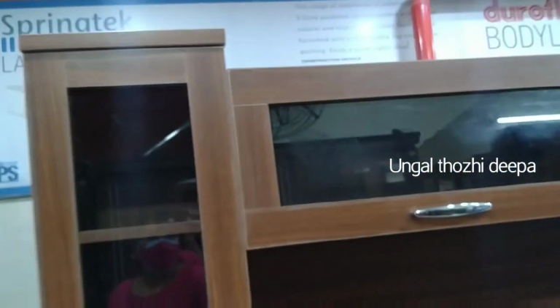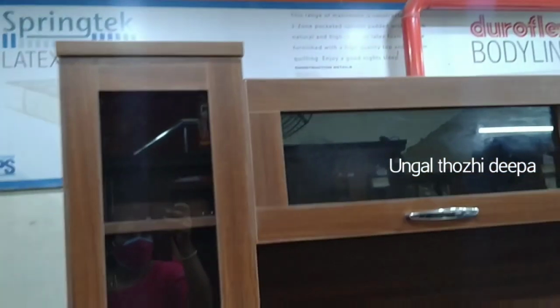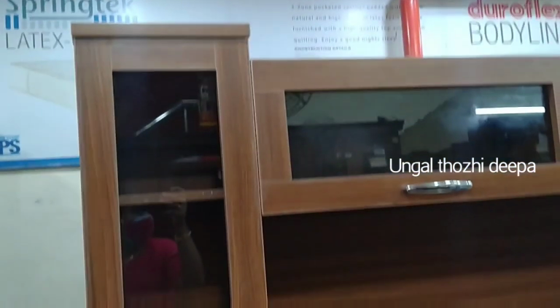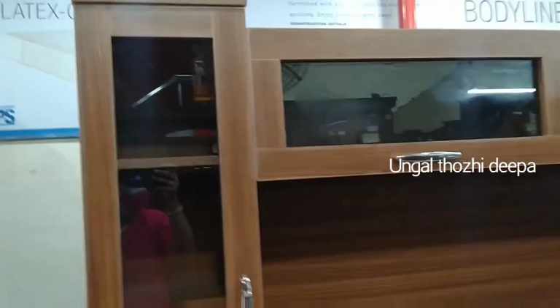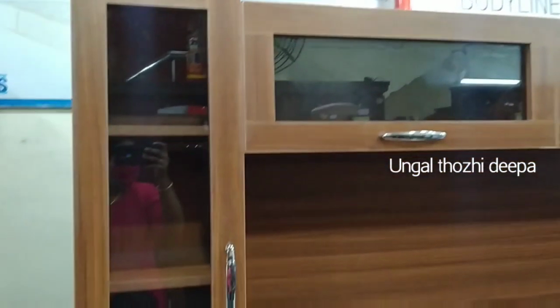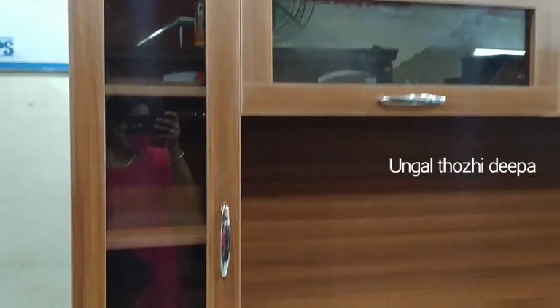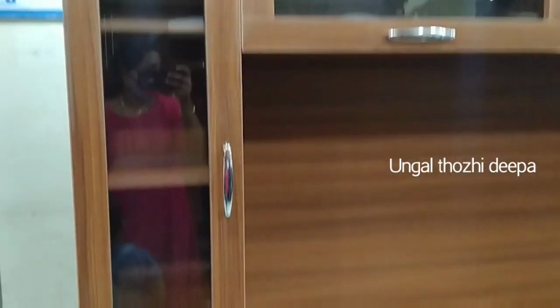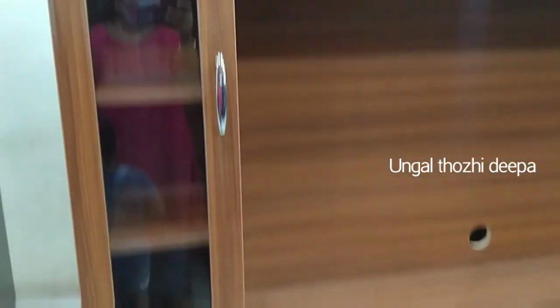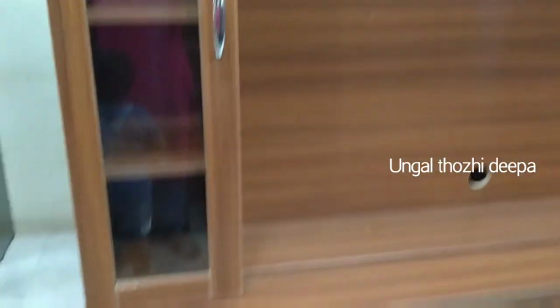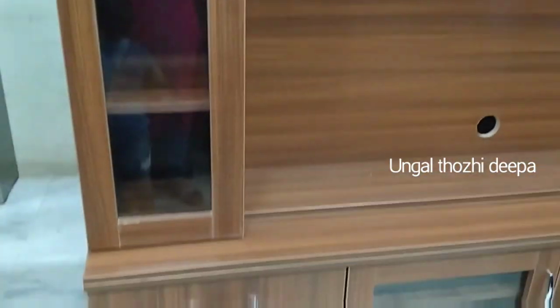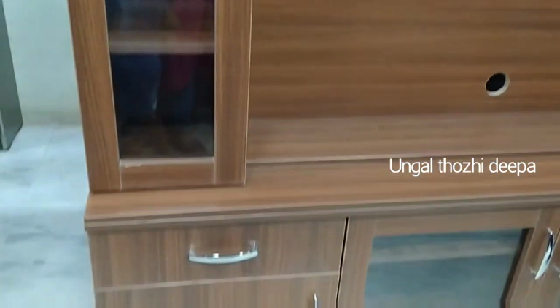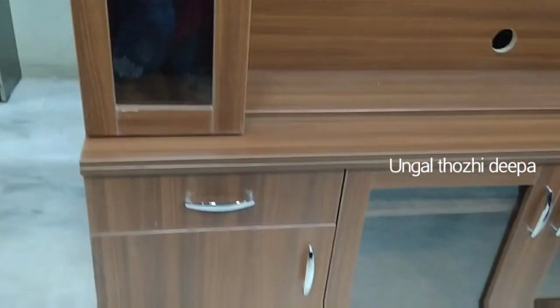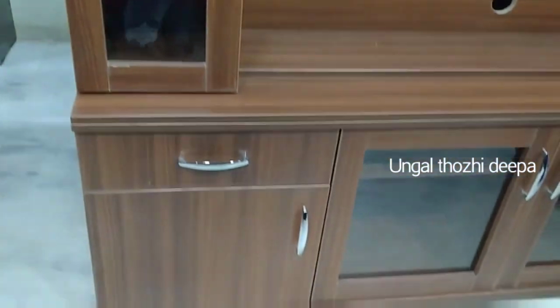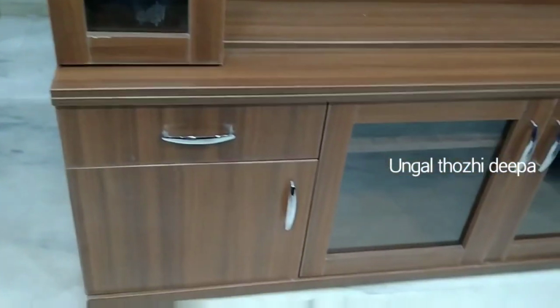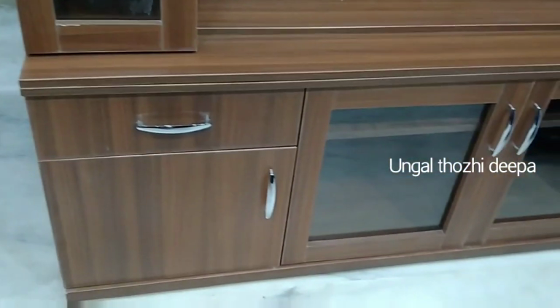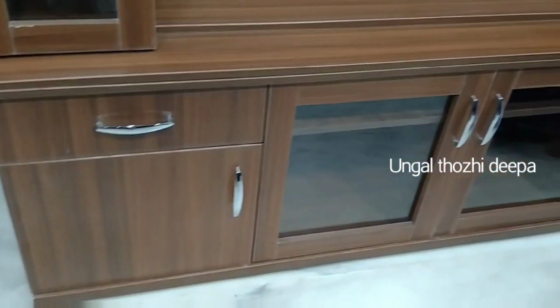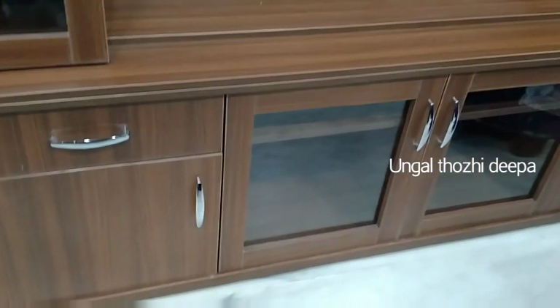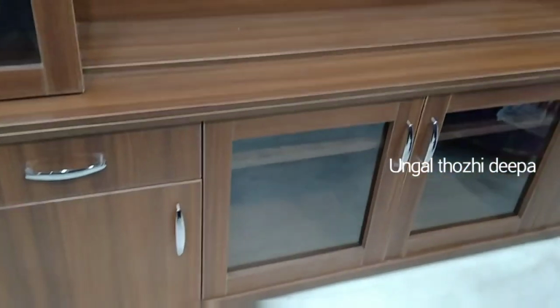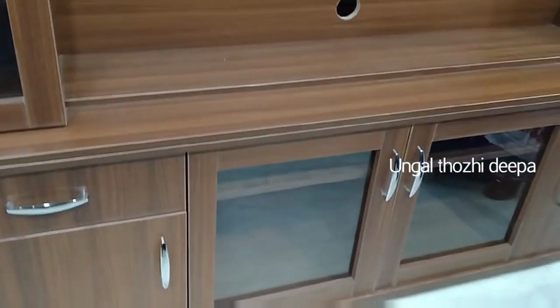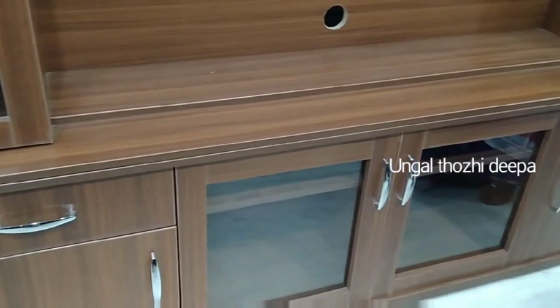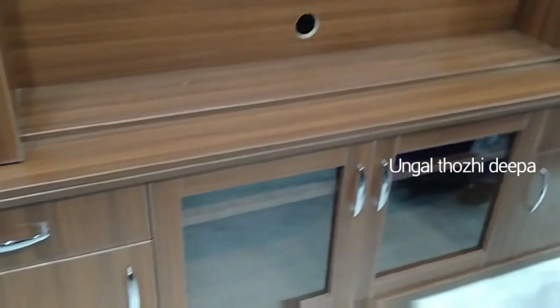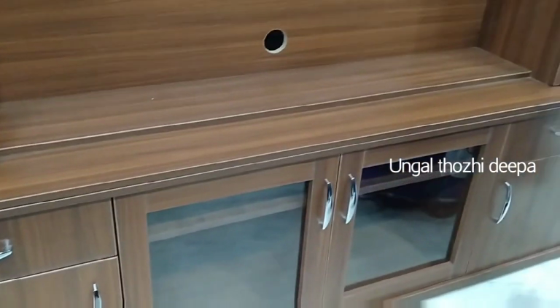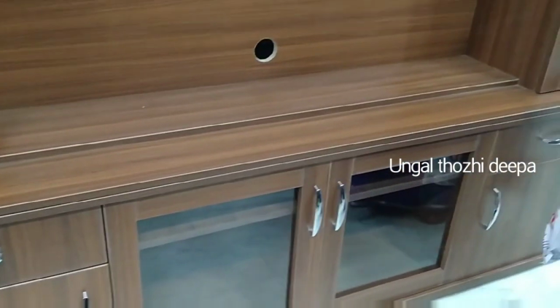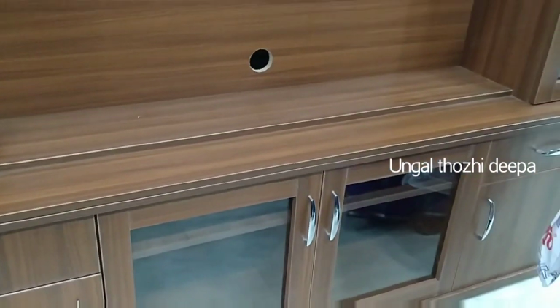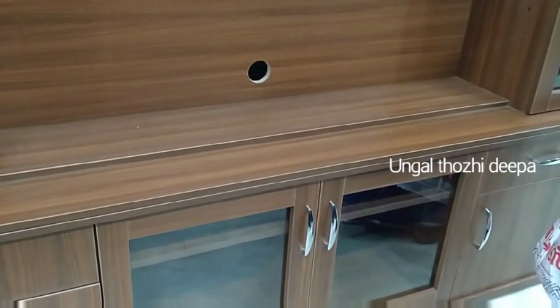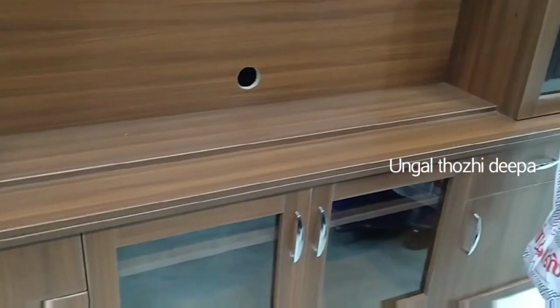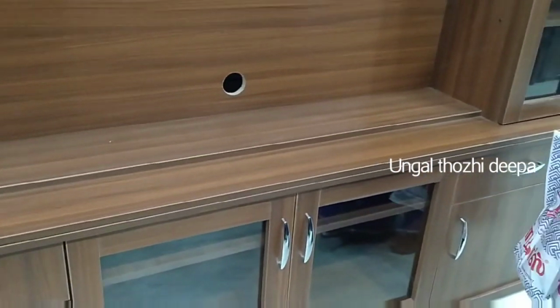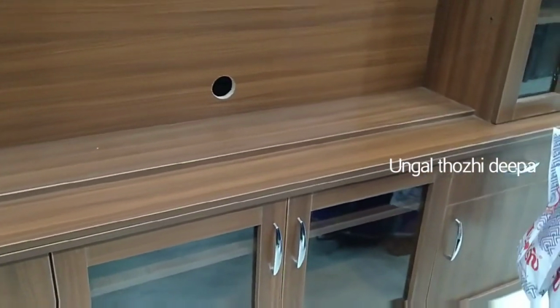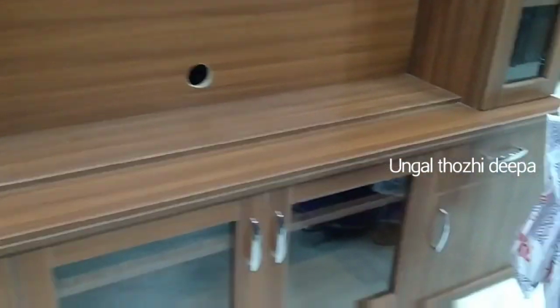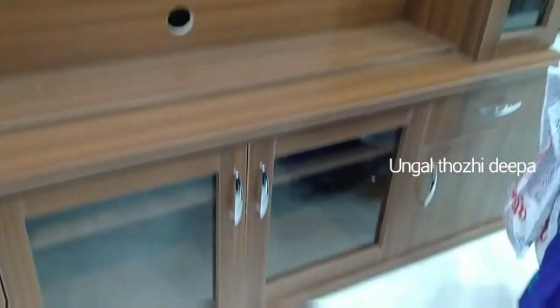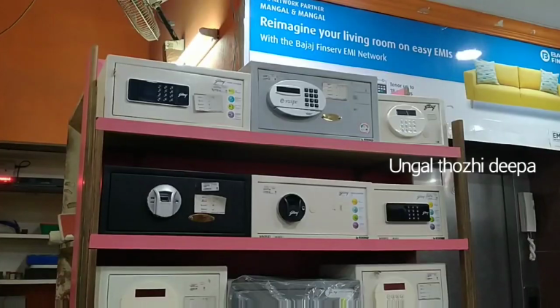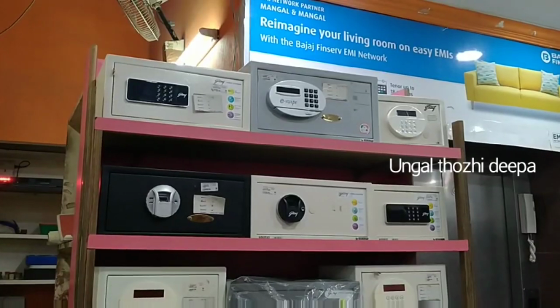It is a great TV unit. It is a great place with great storage facilities. We can use it for any books as well.